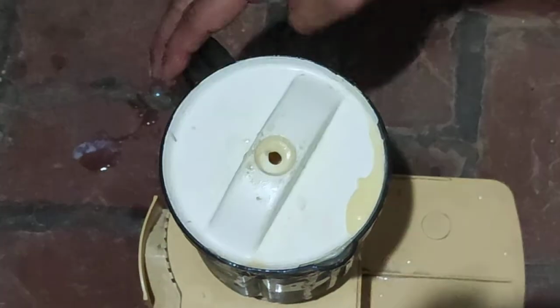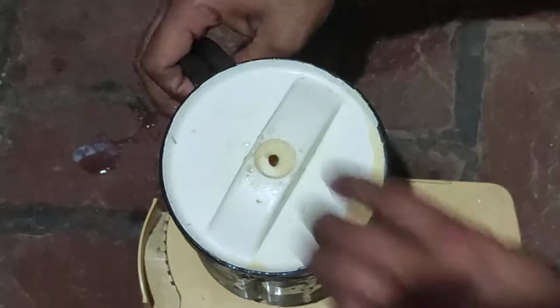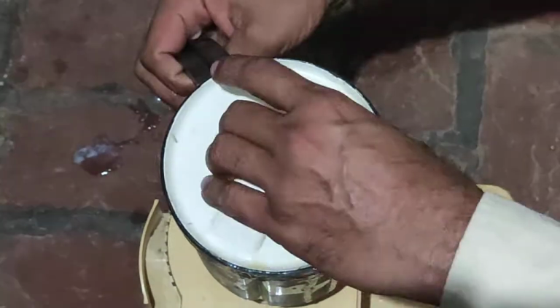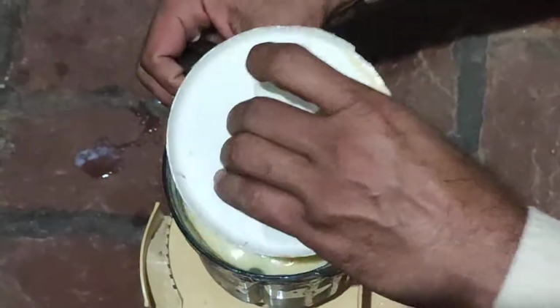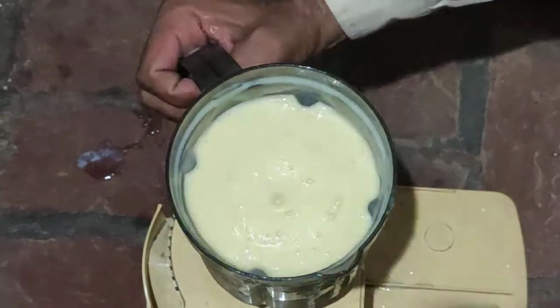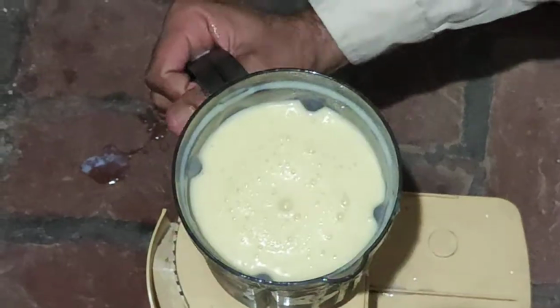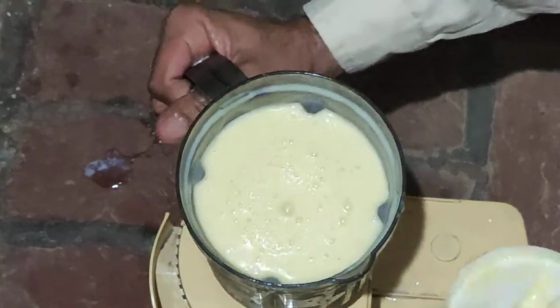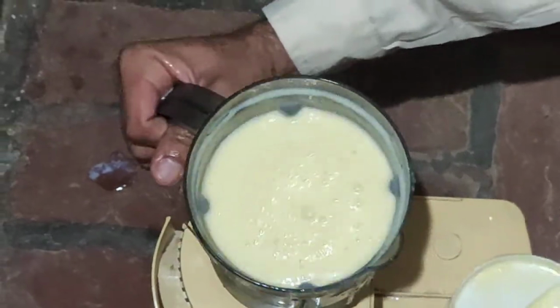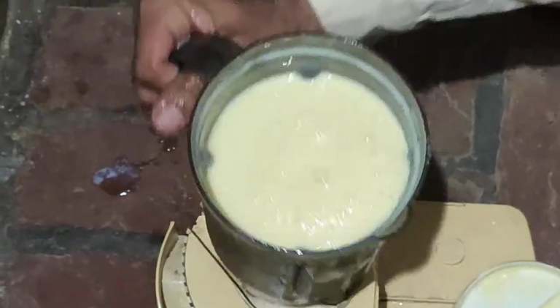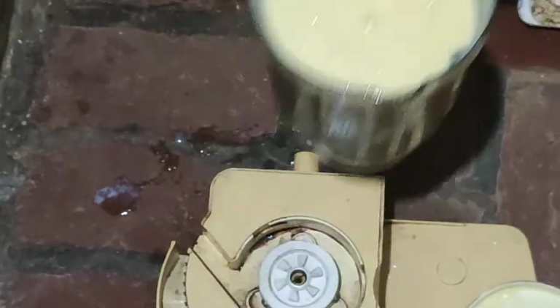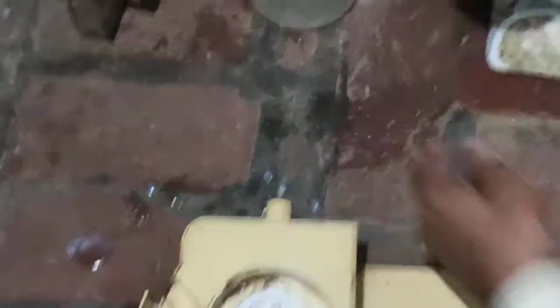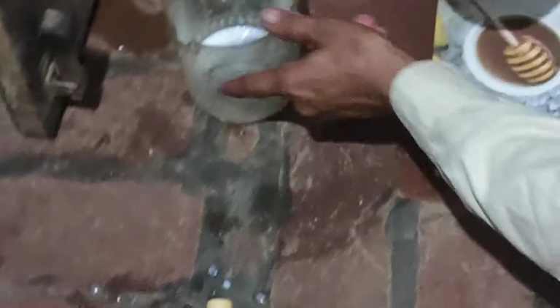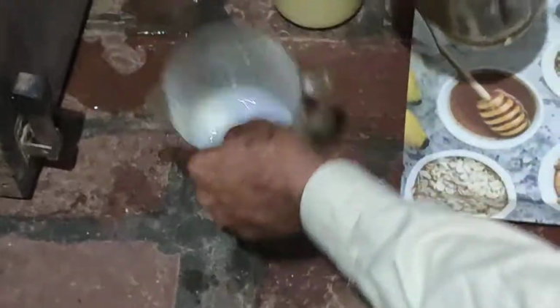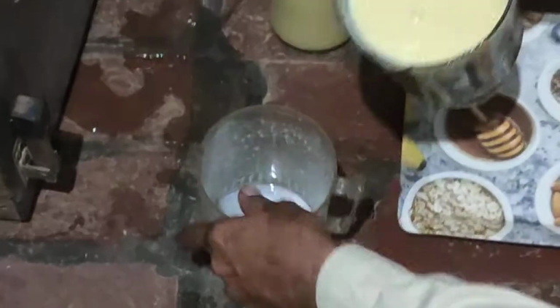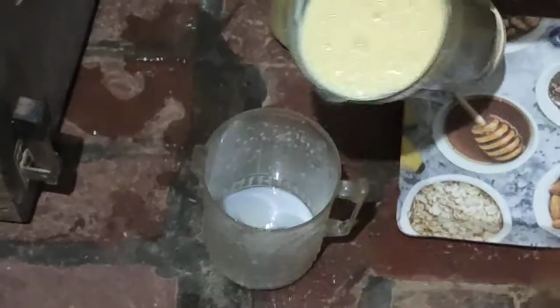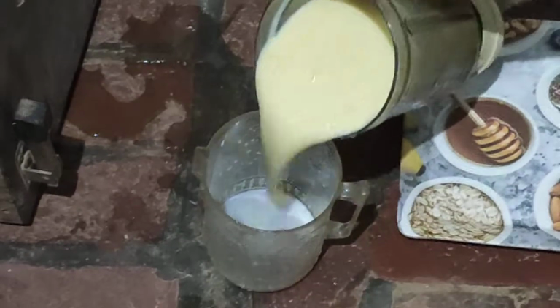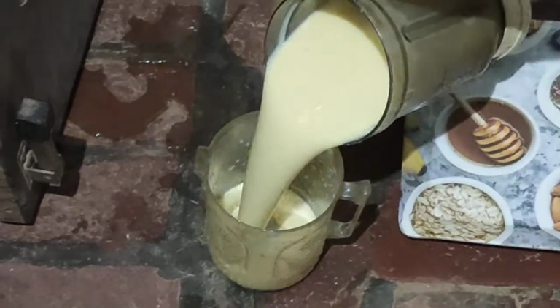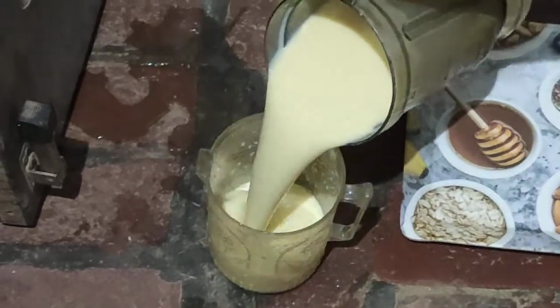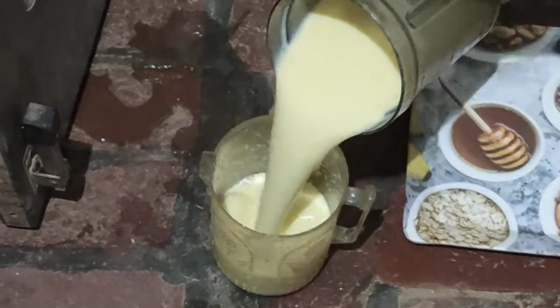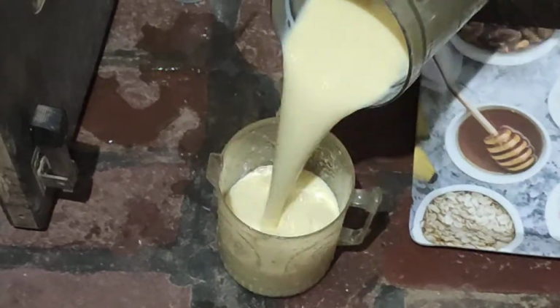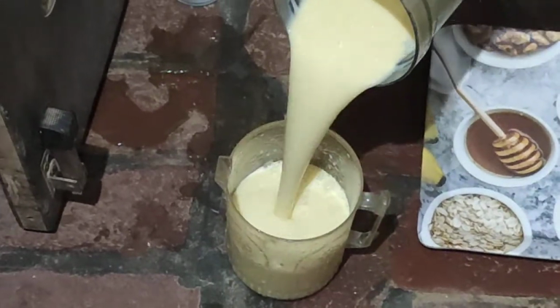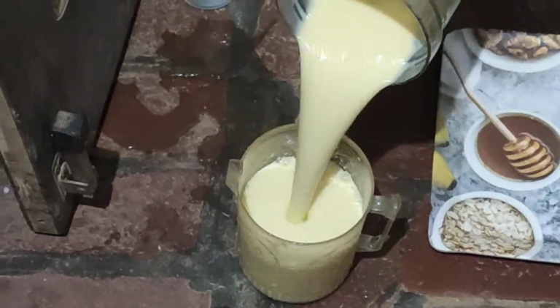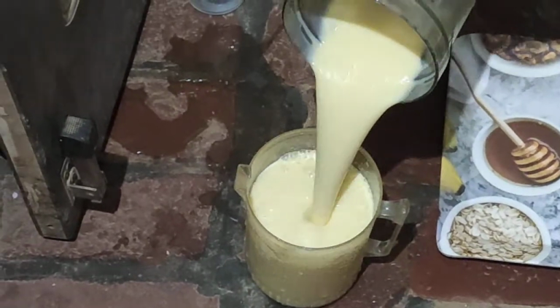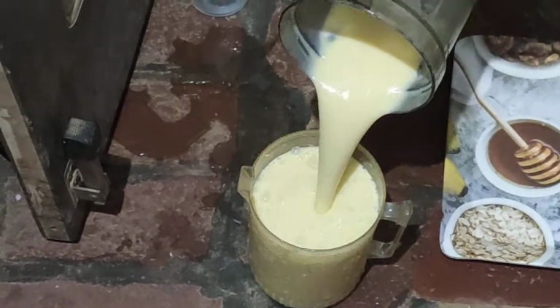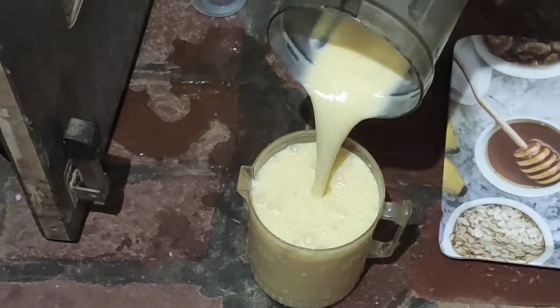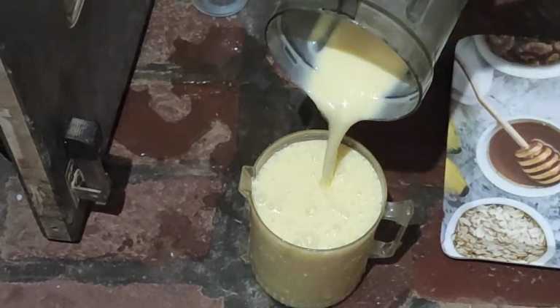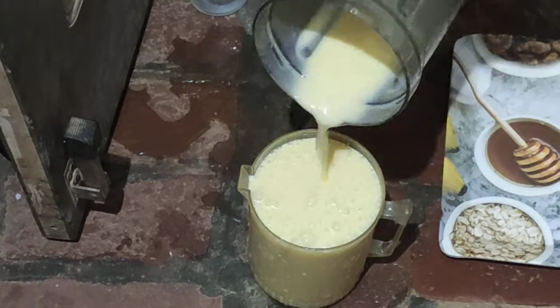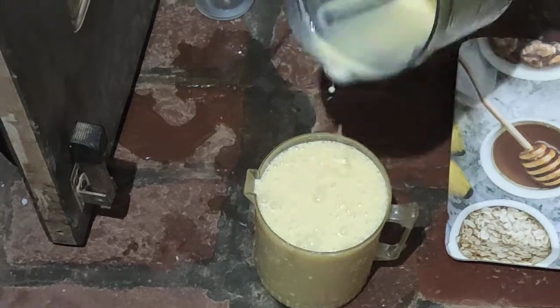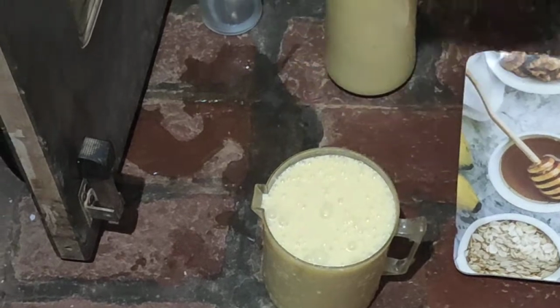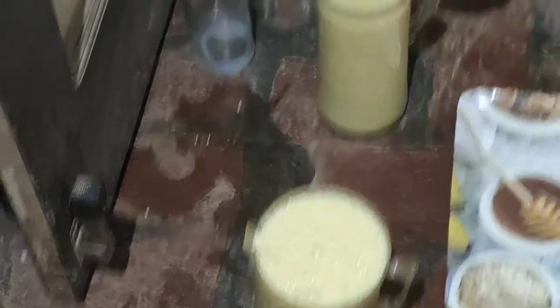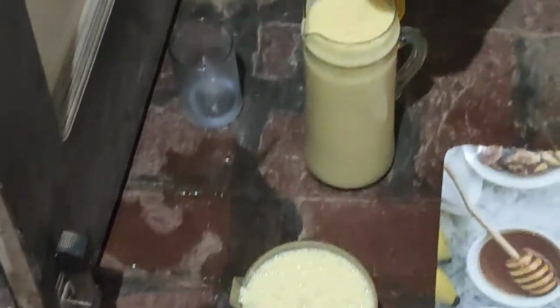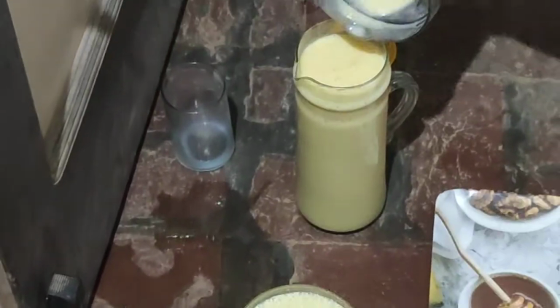Our mango shake is ready. We took three mangoes and 12 glasses of mango shake are prepared from three mangoes.